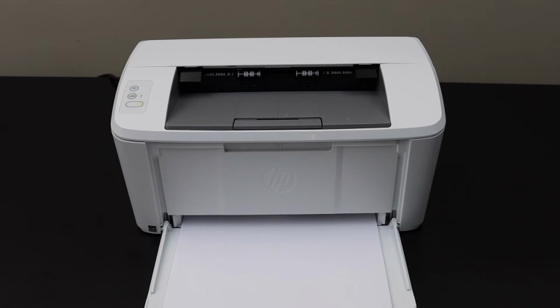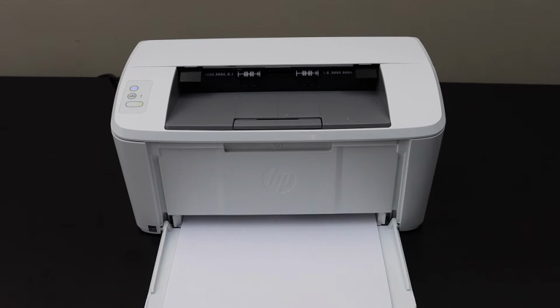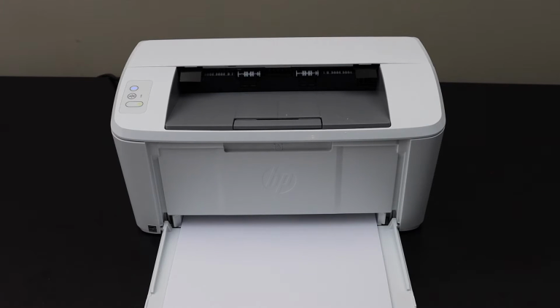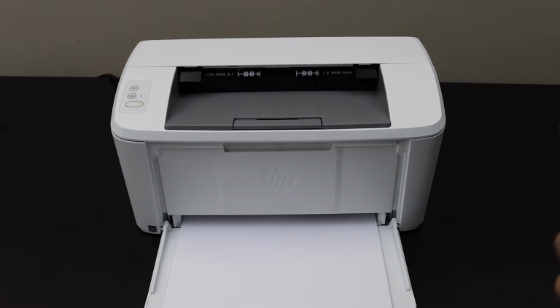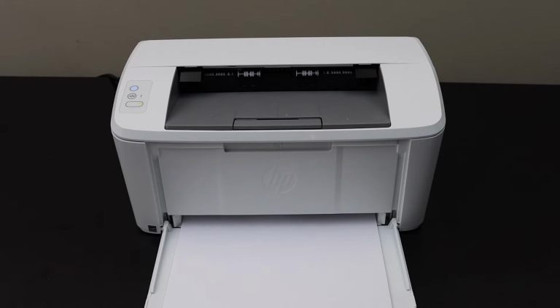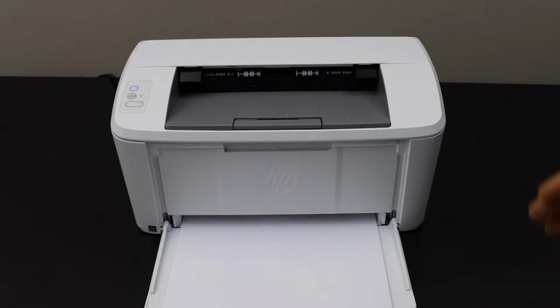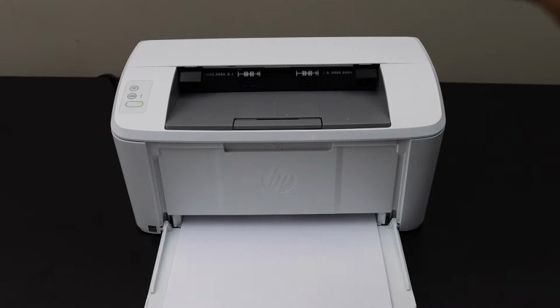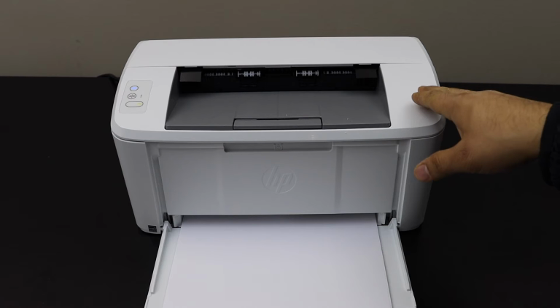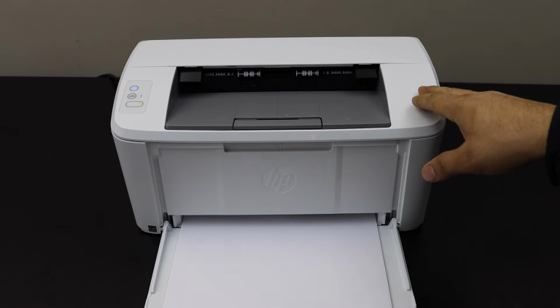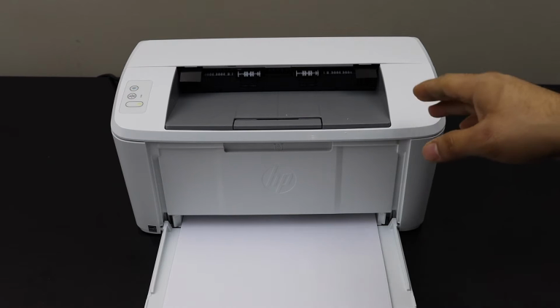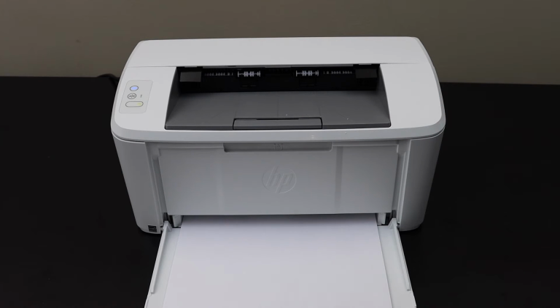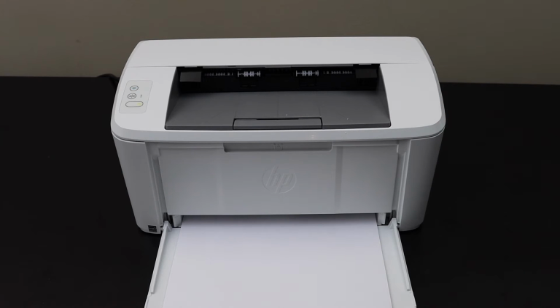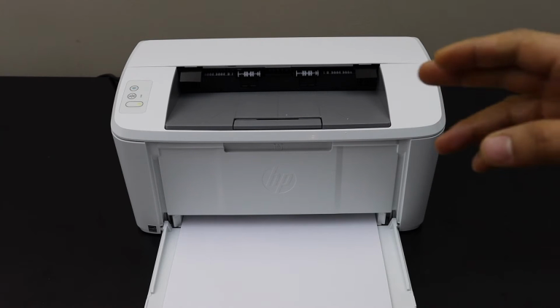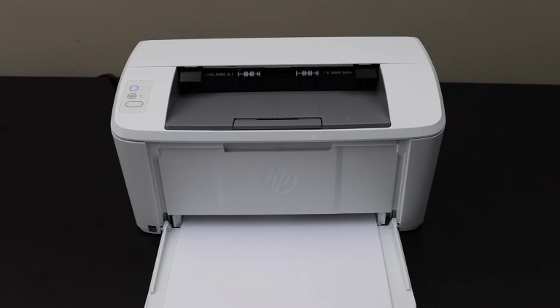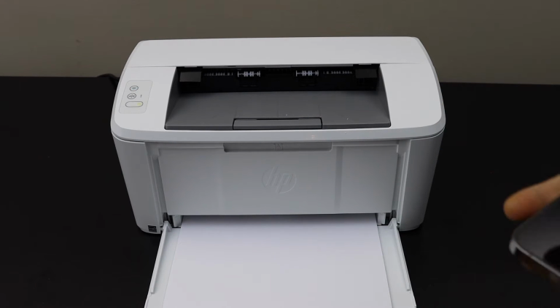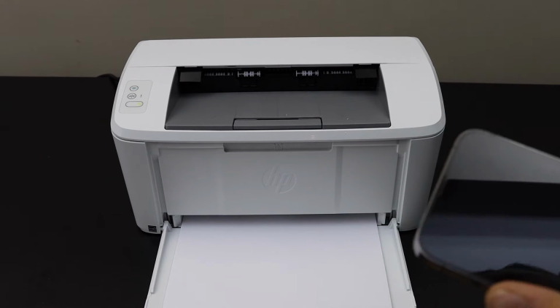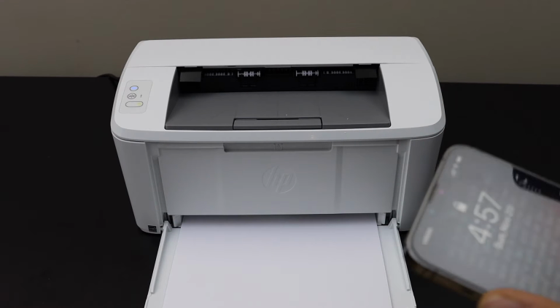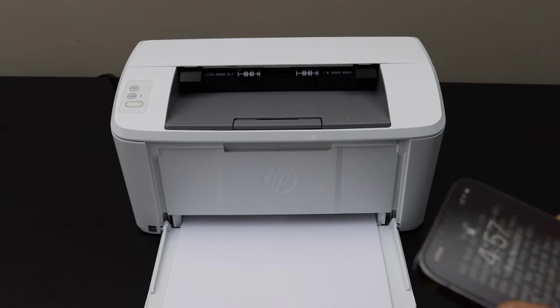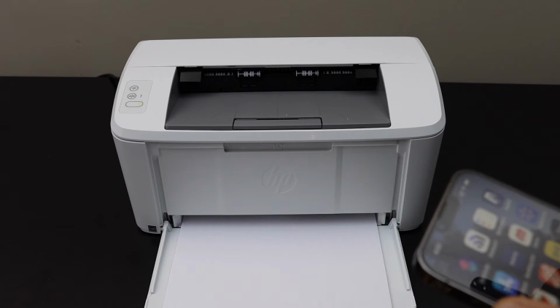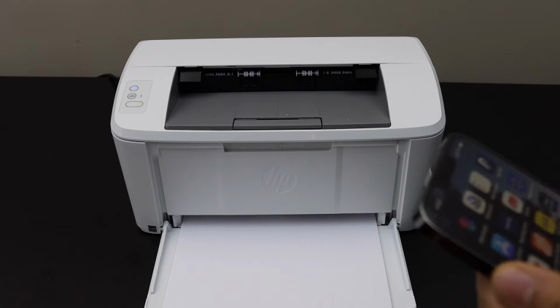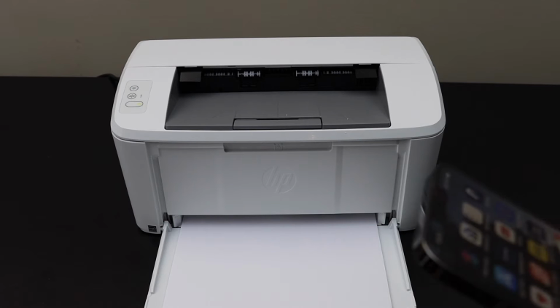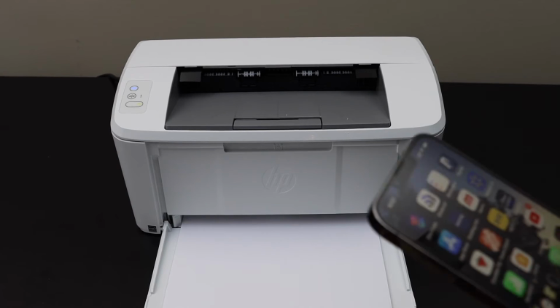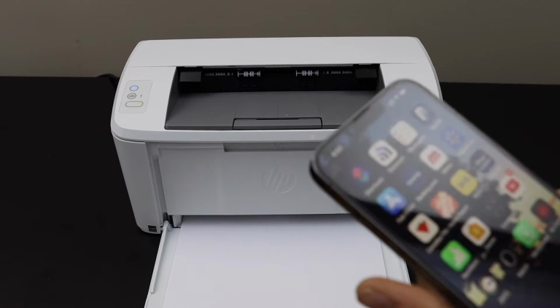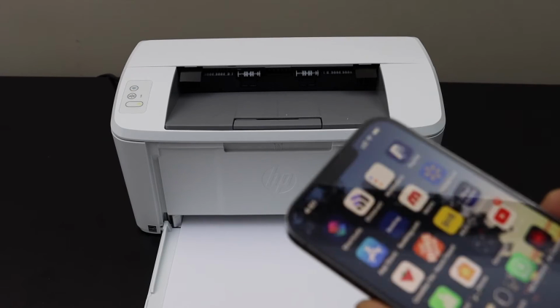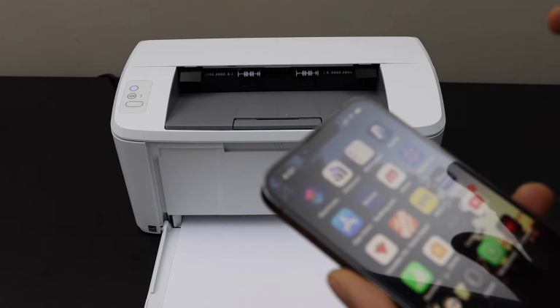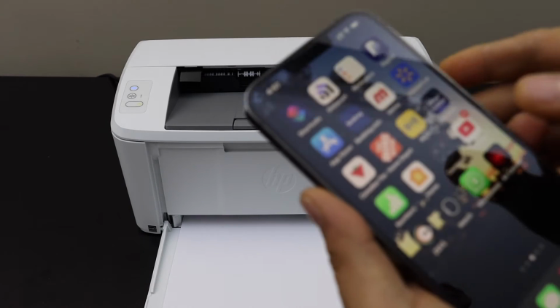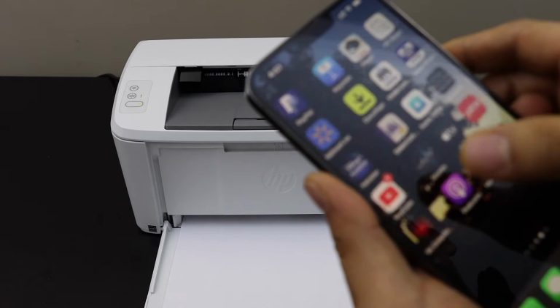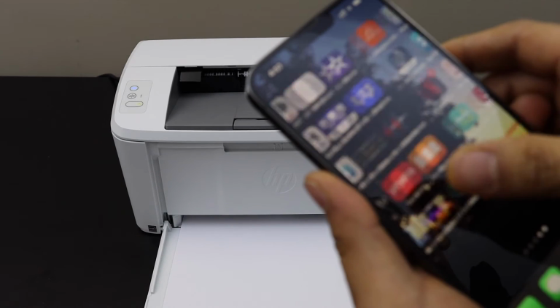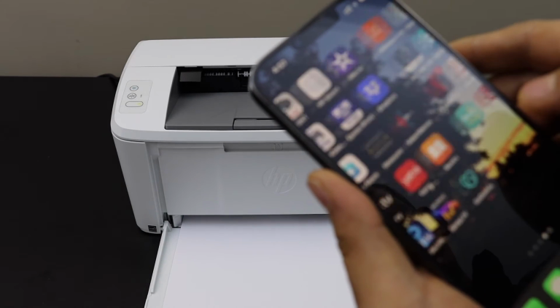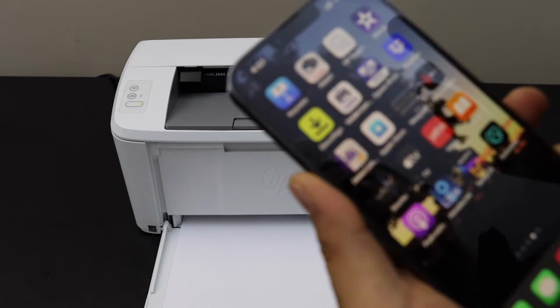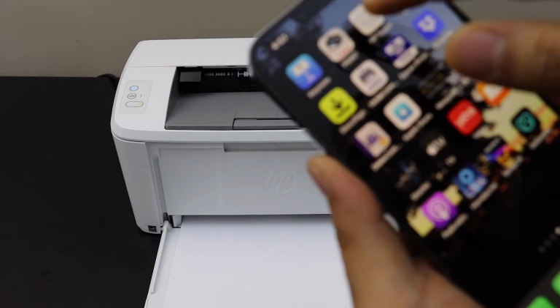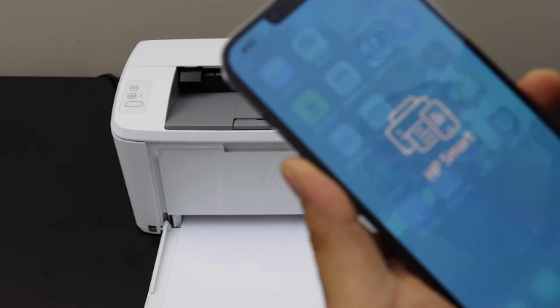Next is to do the wireless setup. To do the wireless setup, we have to go to a device — for example, I'm using my iPhone, but you can use any other device as well. Download the HP Smart app from the app store and open it.